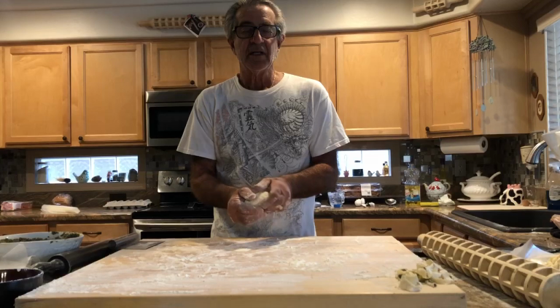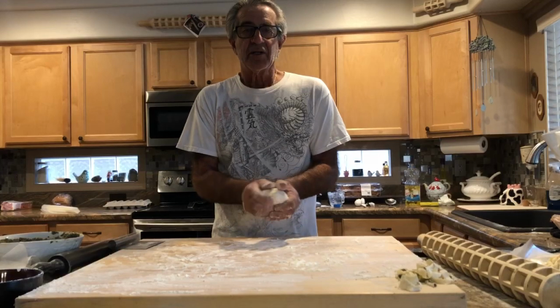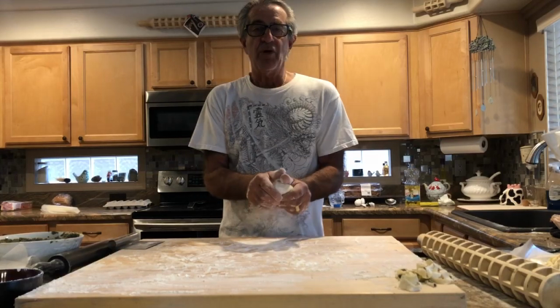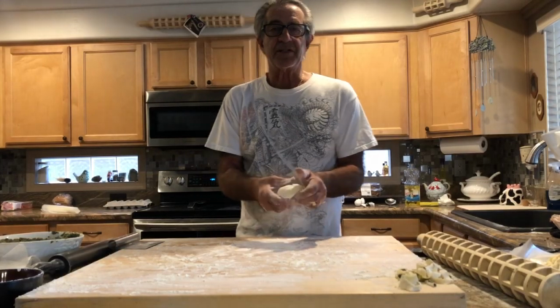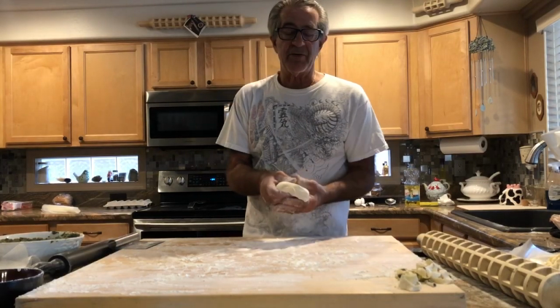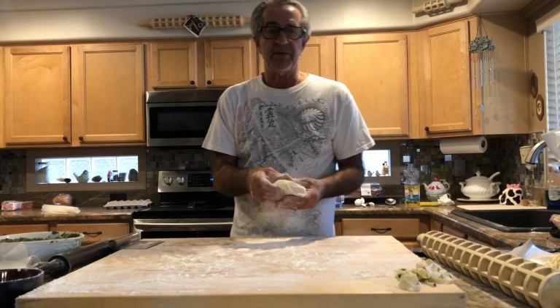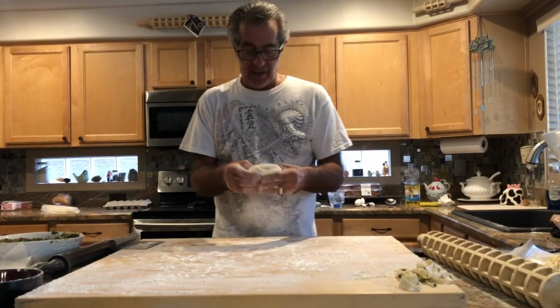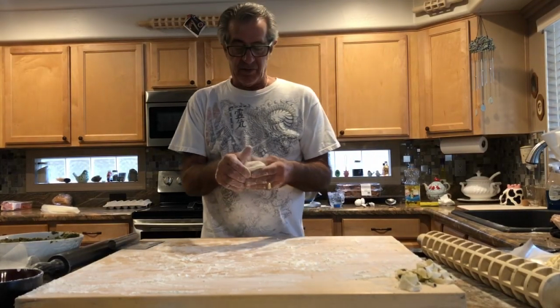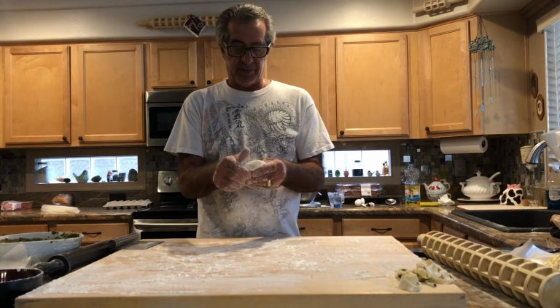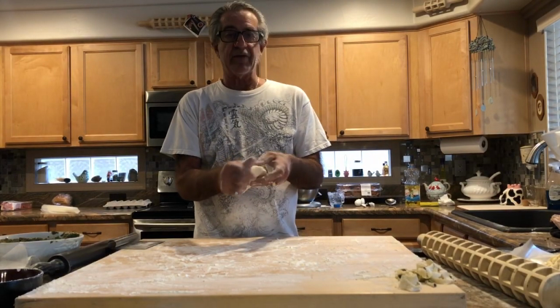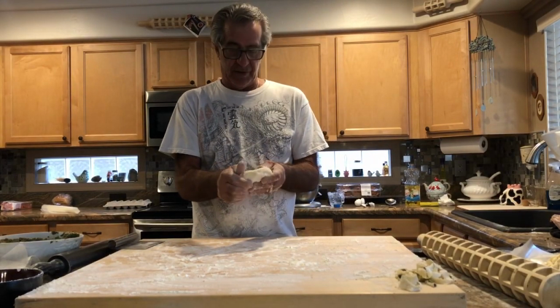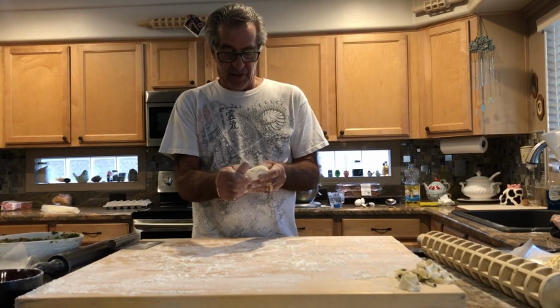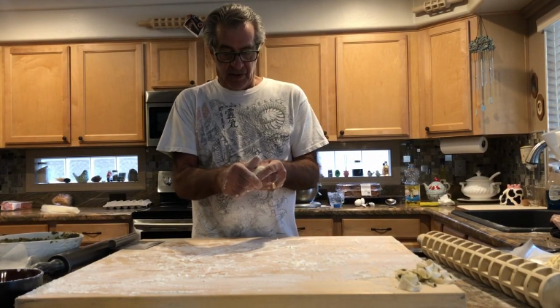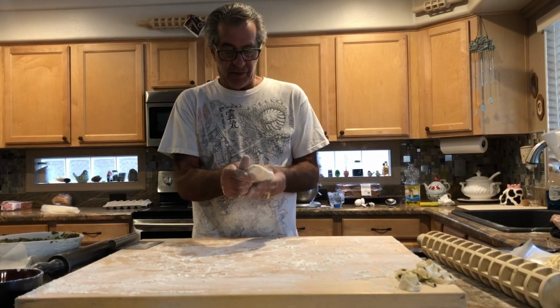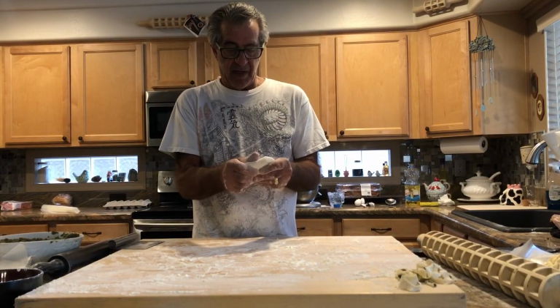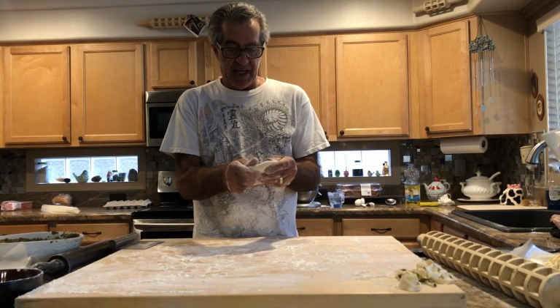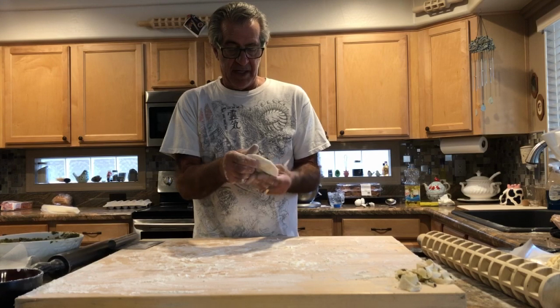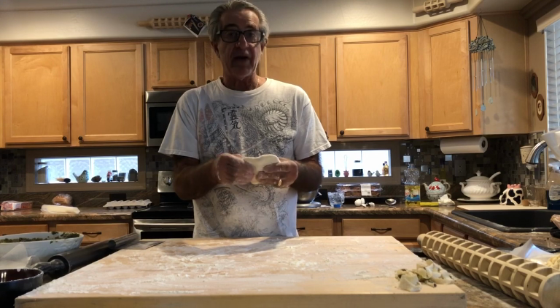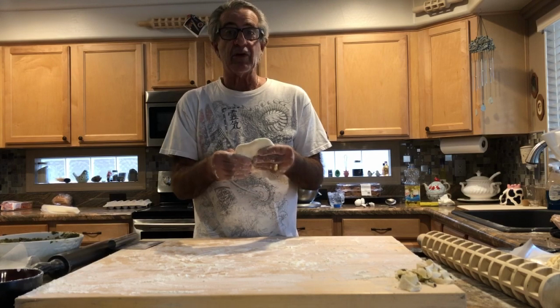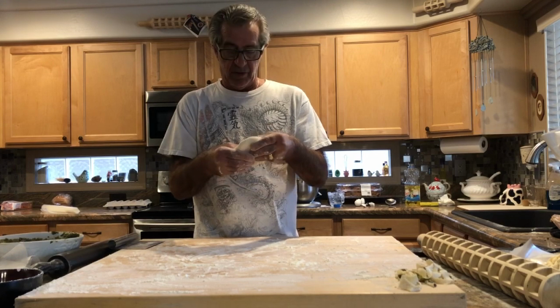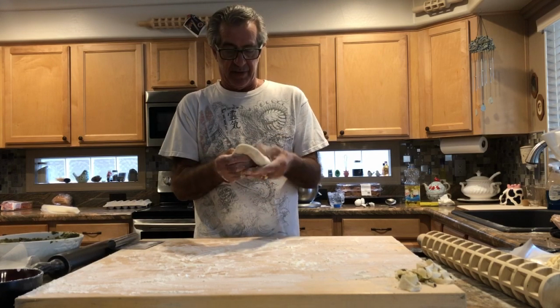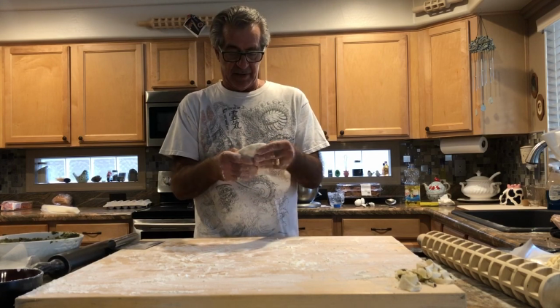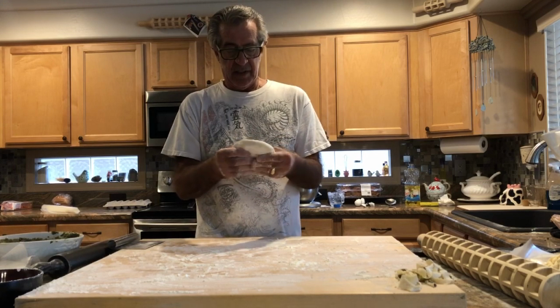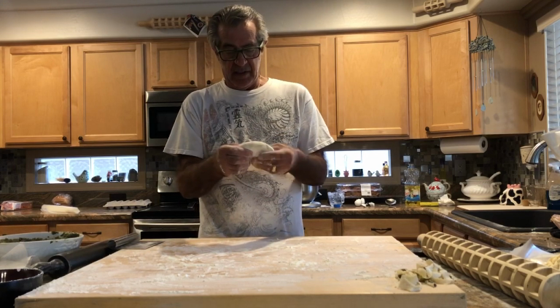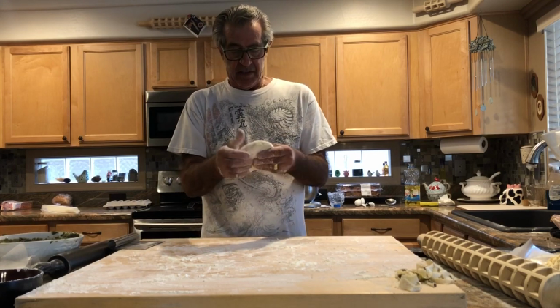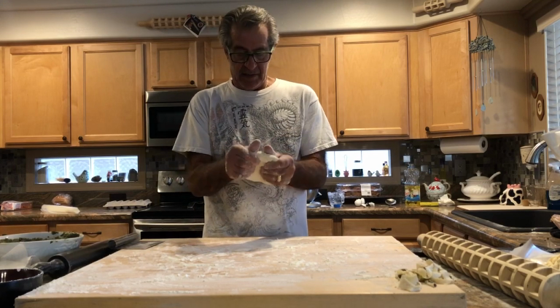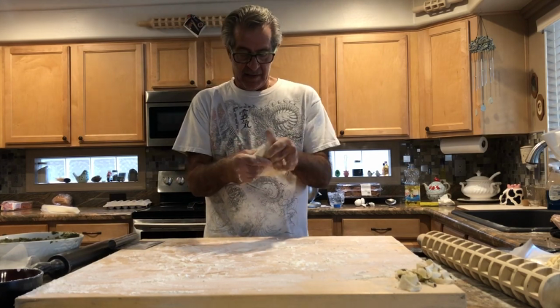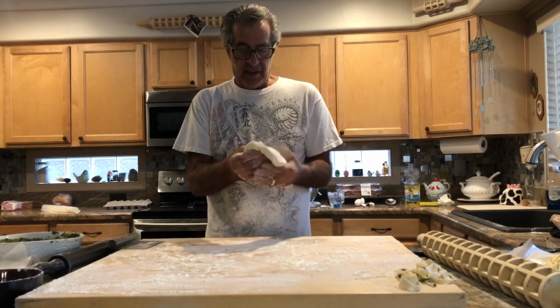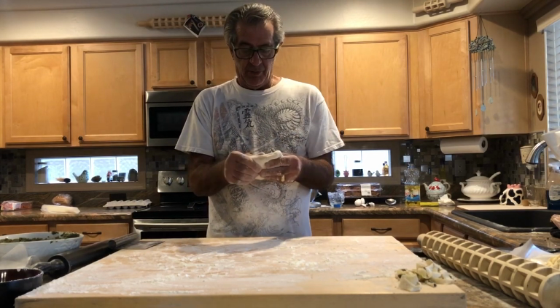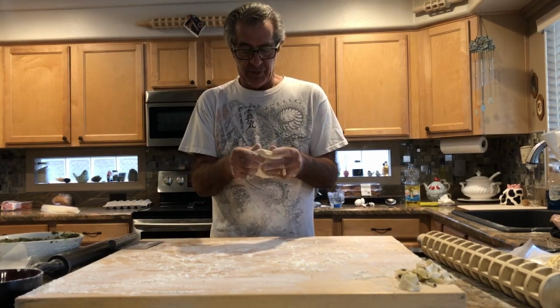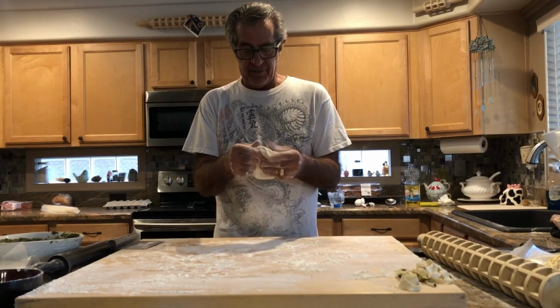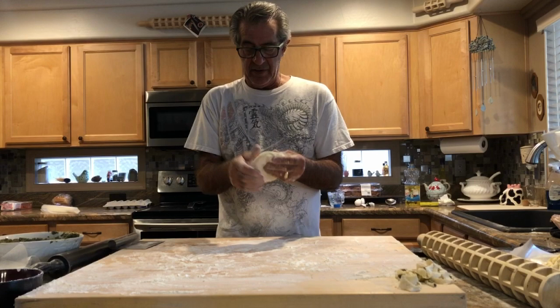Good morning. Today we're going to be making our Christmas raviolis using my handmade ravioli rolling pin. I hope you enjoy the video.